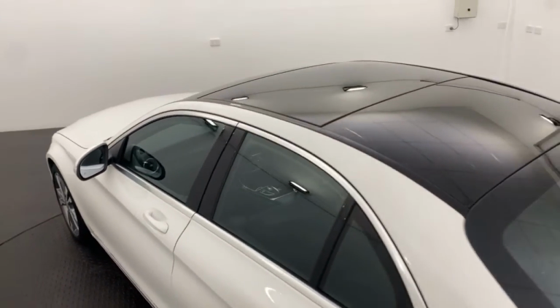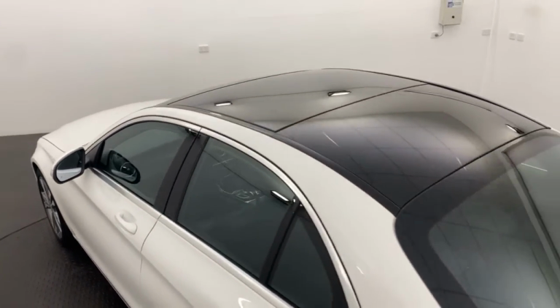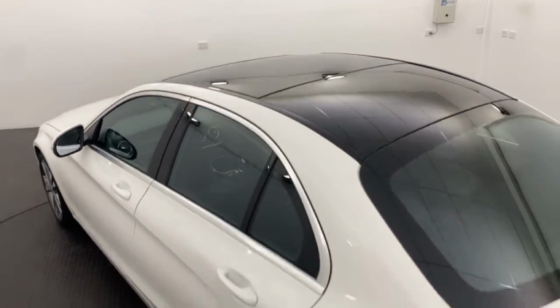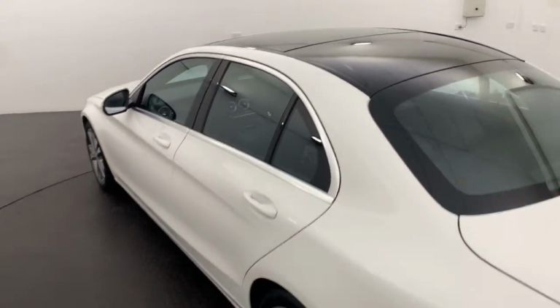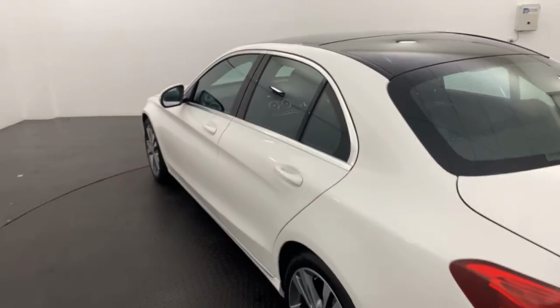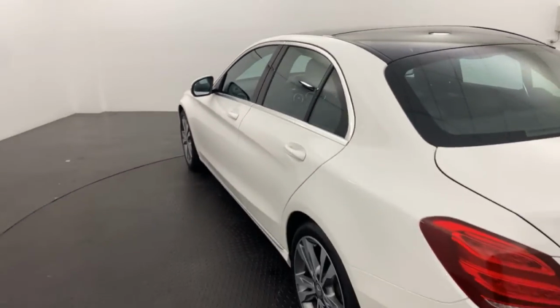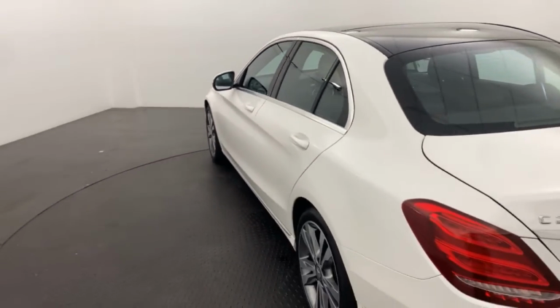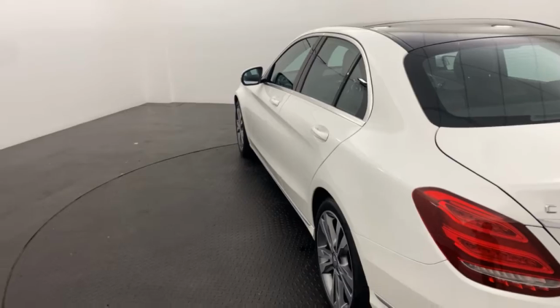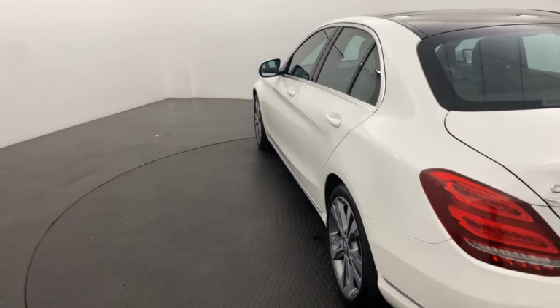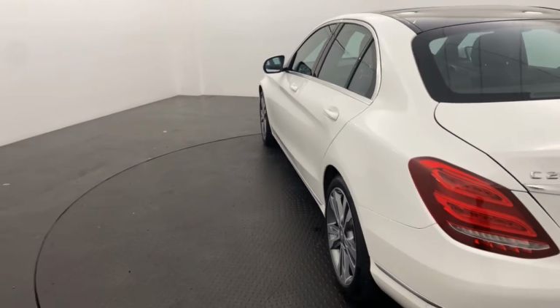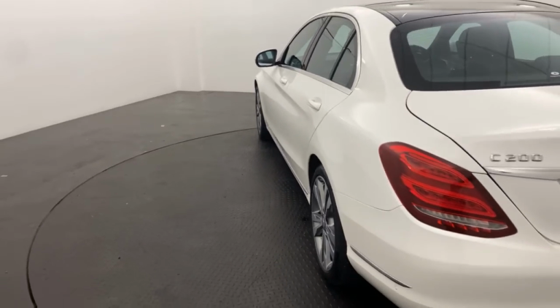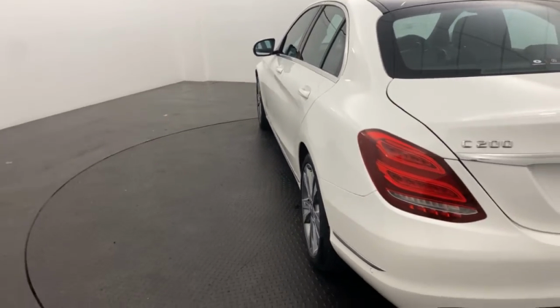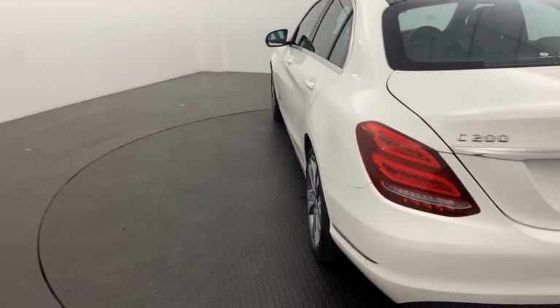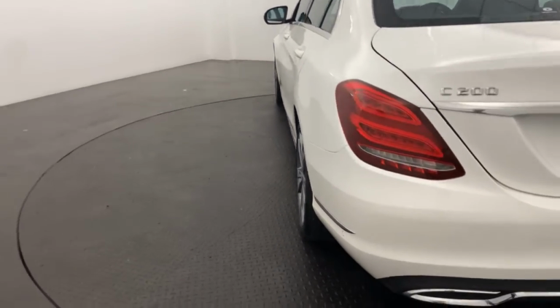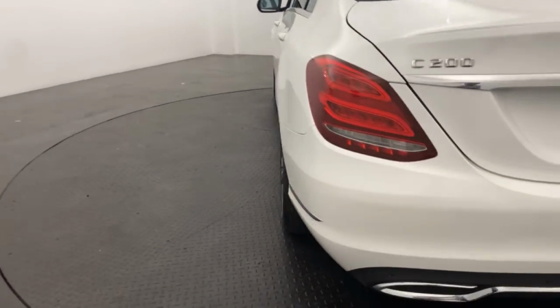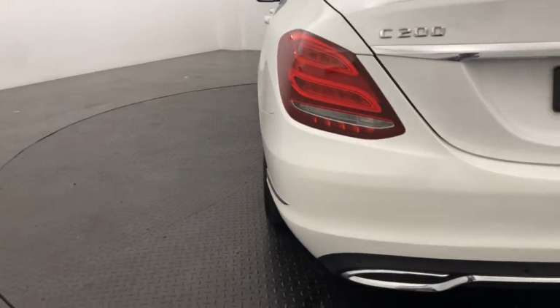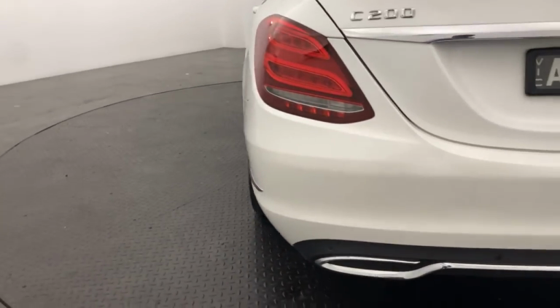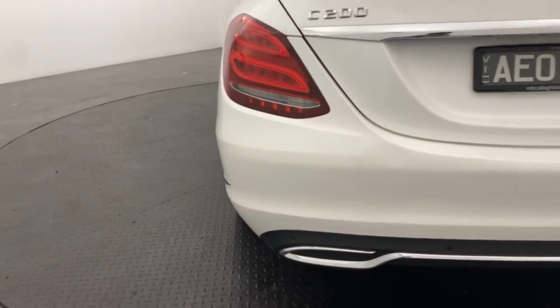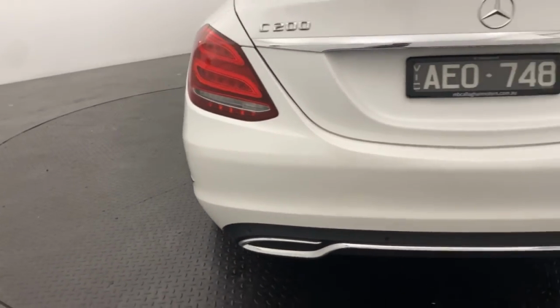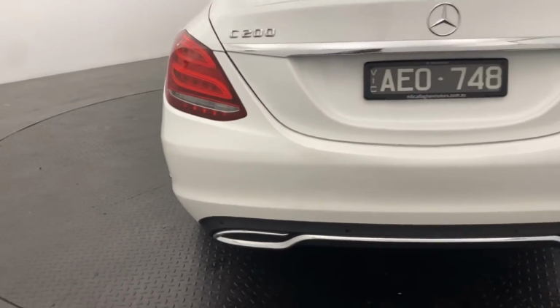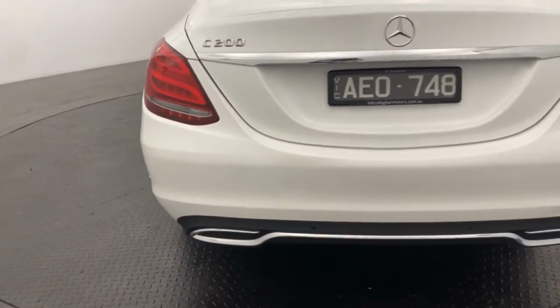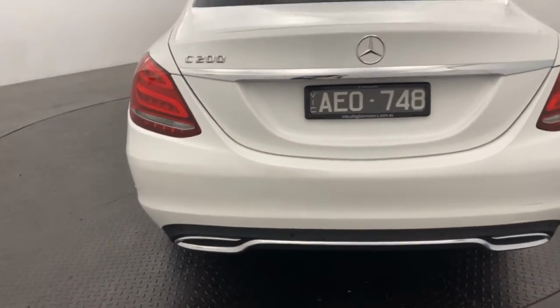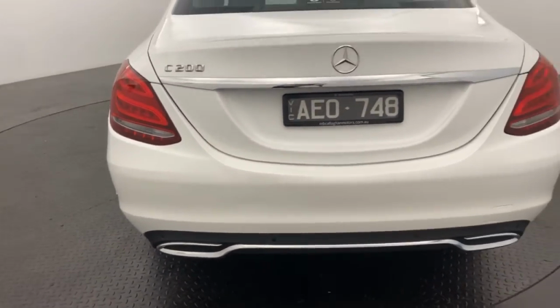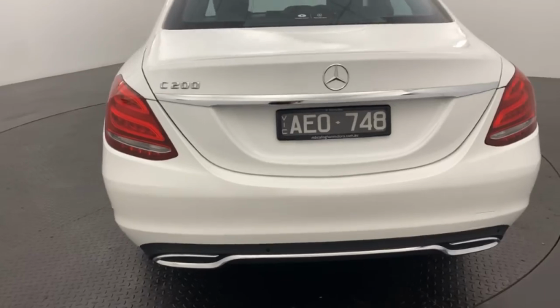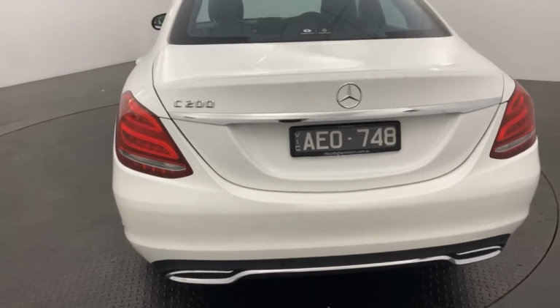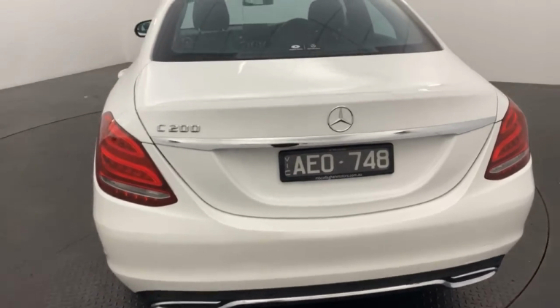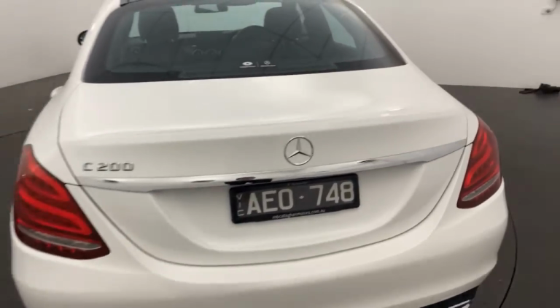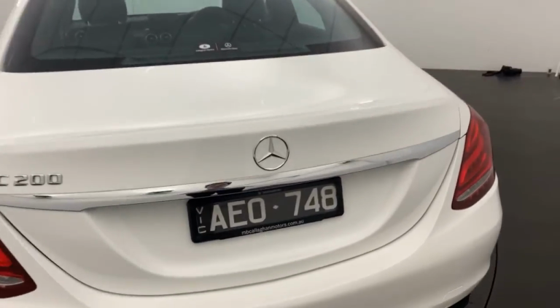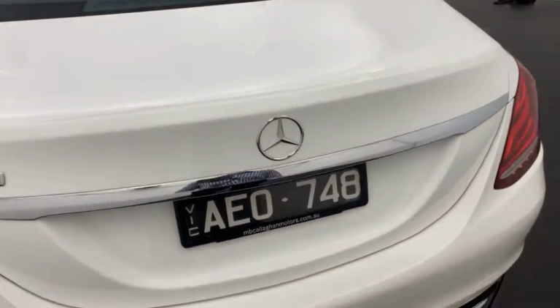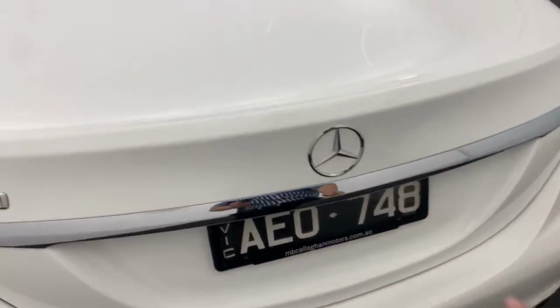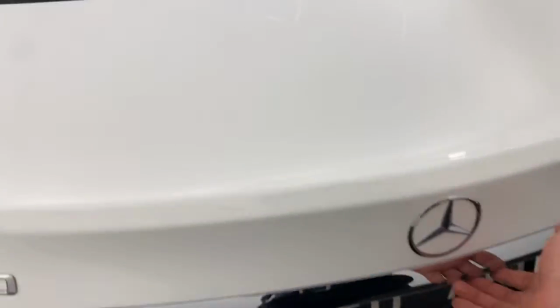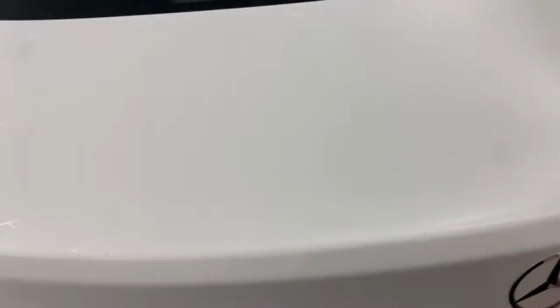Nice big sunroof up the front there as well. Coming to the rear, you've got your rear sensors and rear camera, just to make parking that a whole lot easier.